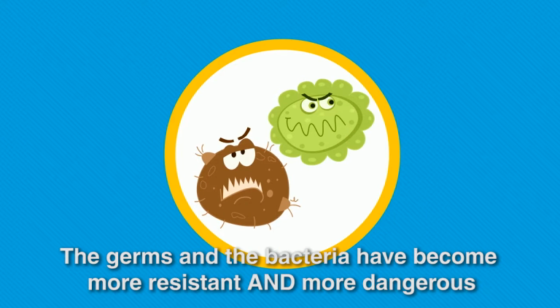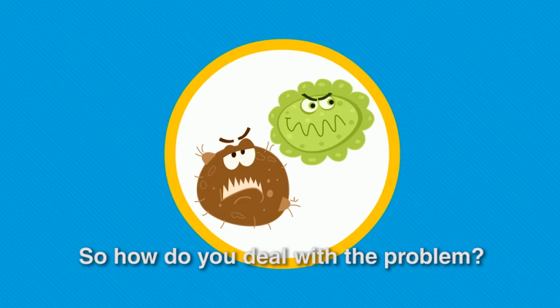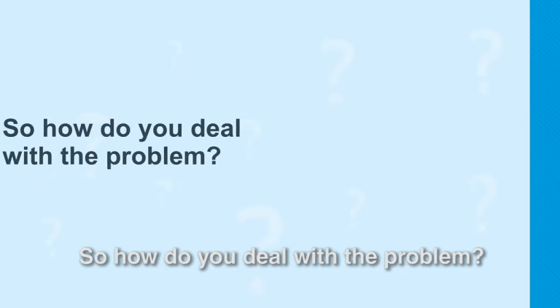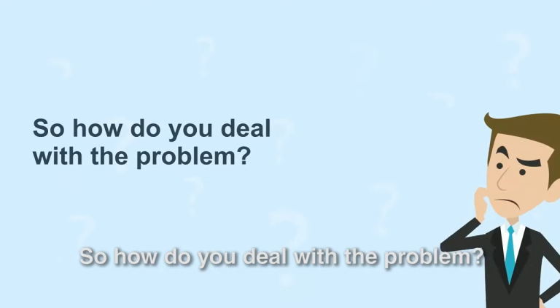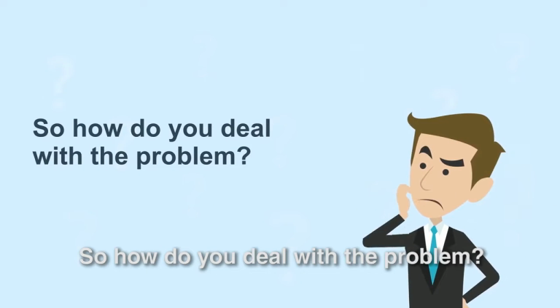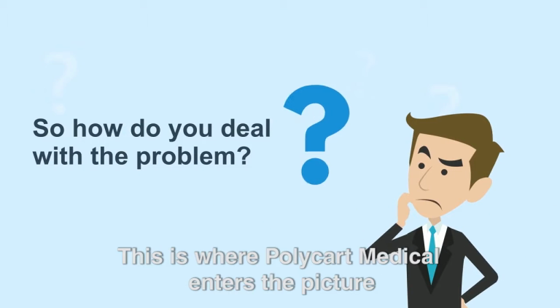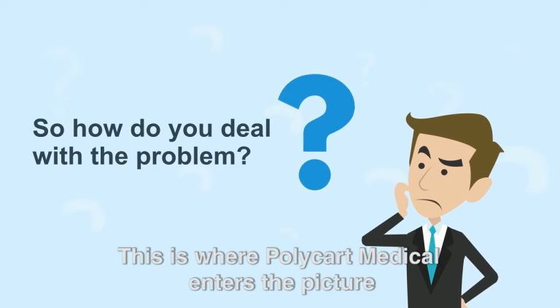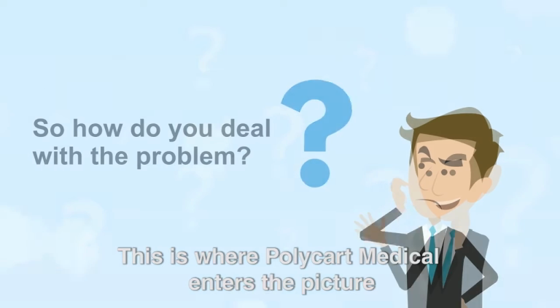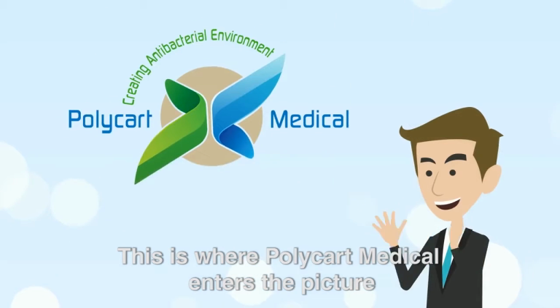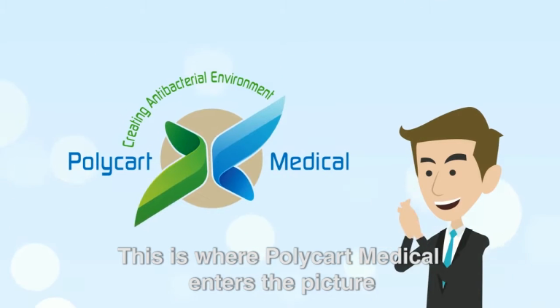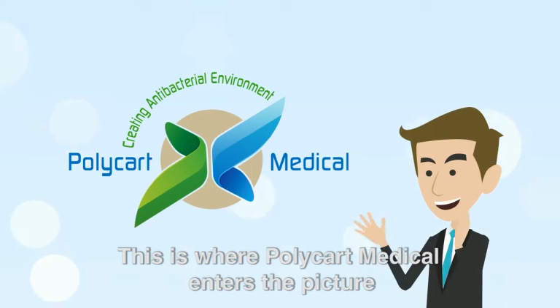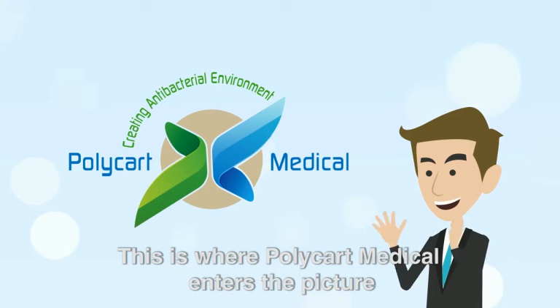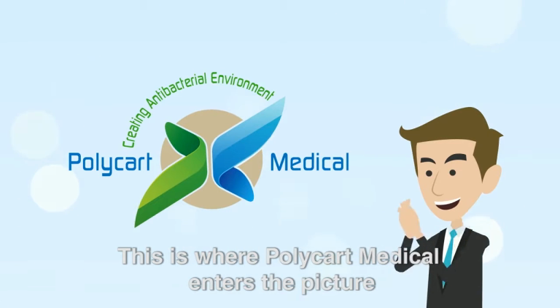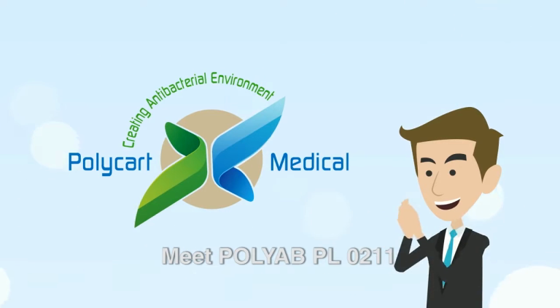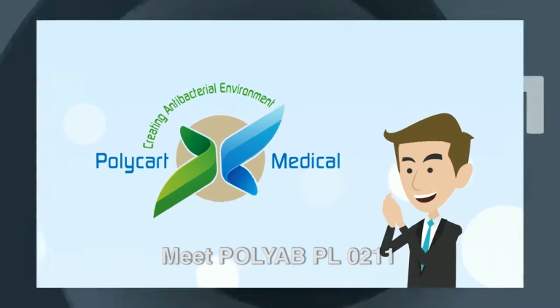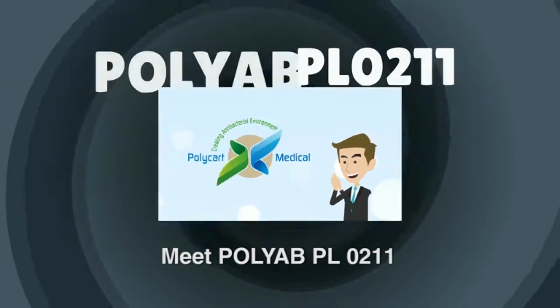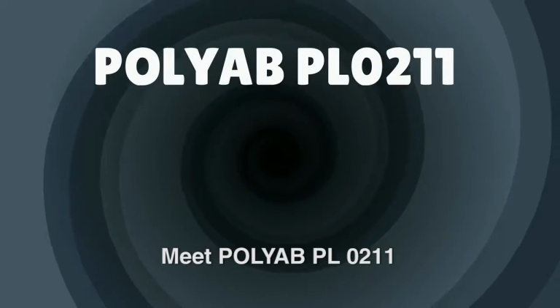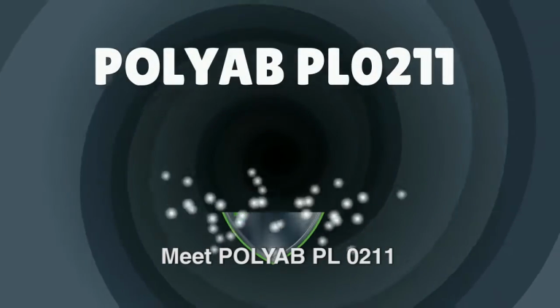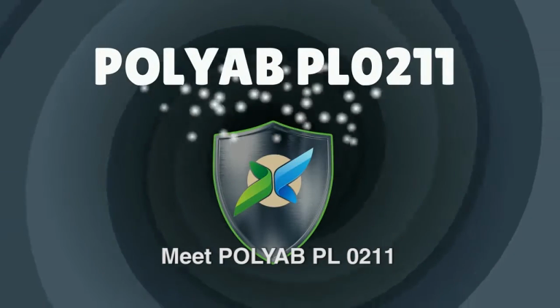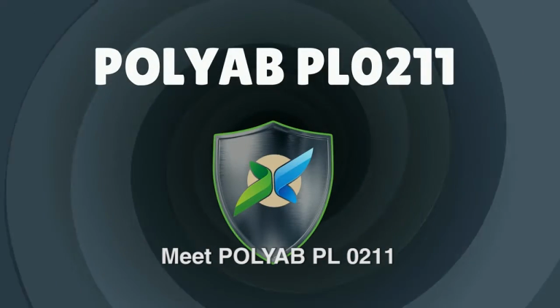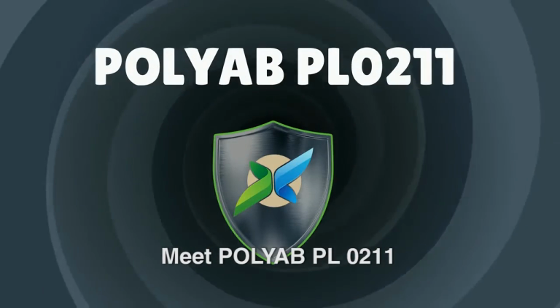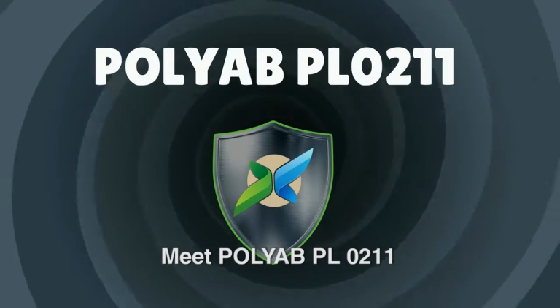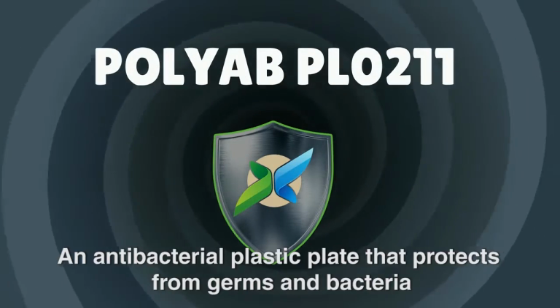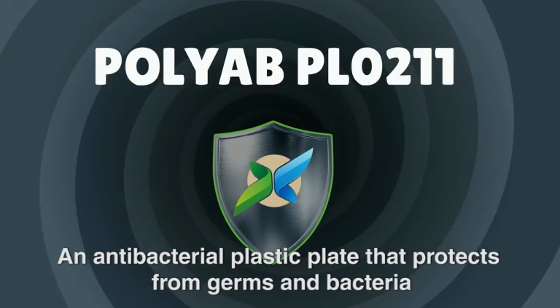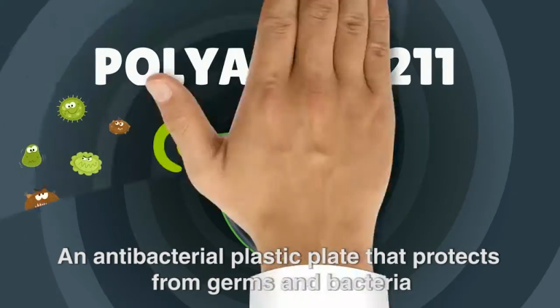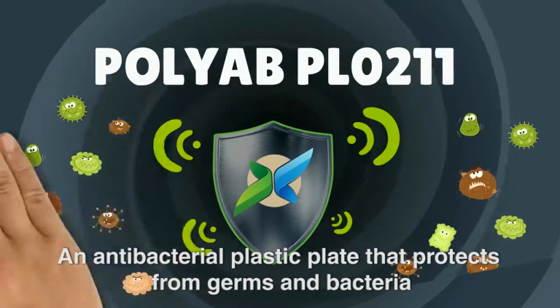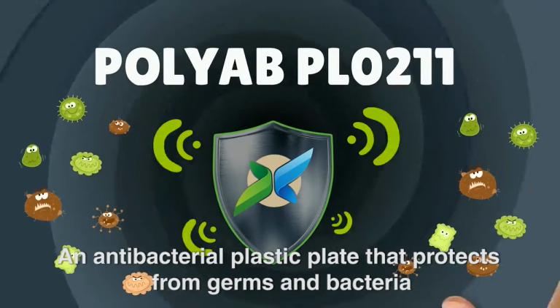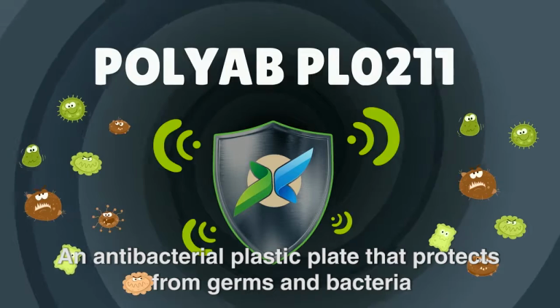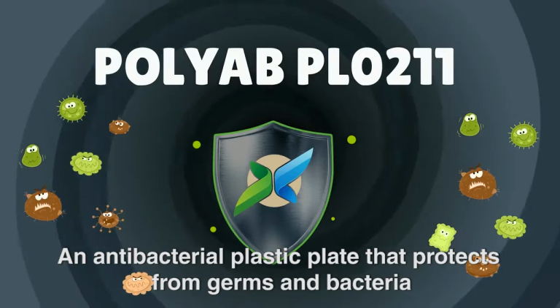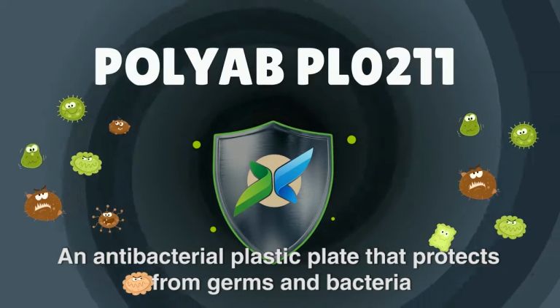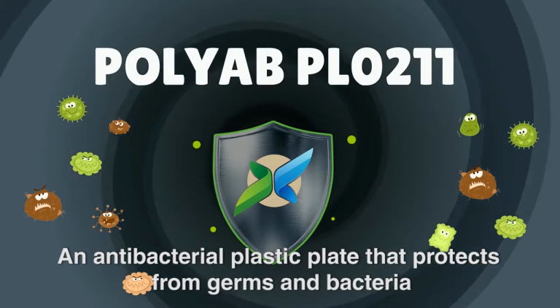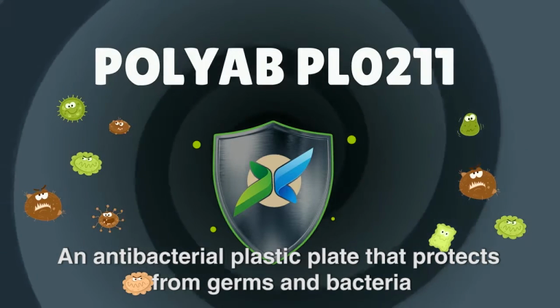So how do you deal with the problem? This is where PolyCart Medical enters the picture. Meet PolyAb PL0211, an antibacterial plastic plate that protects from germs and bacteria.